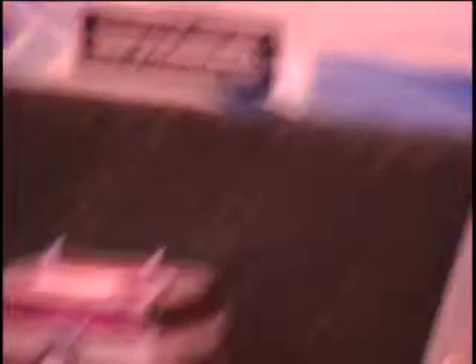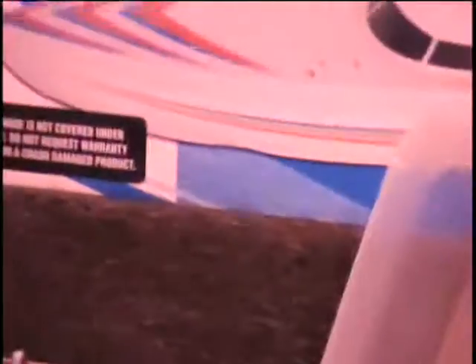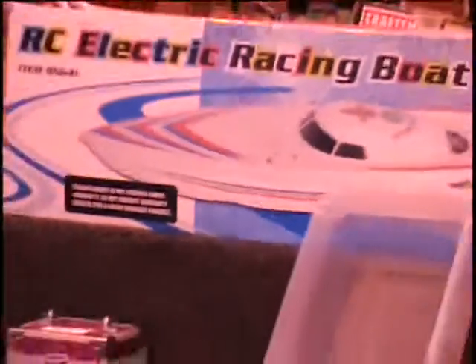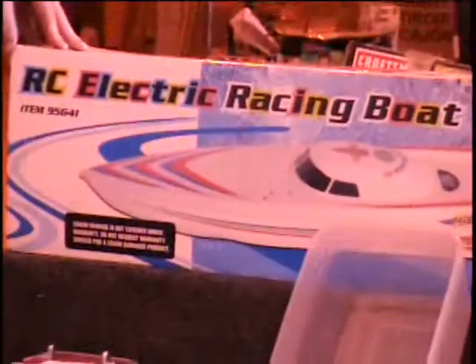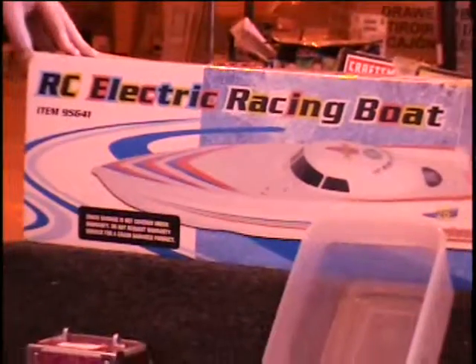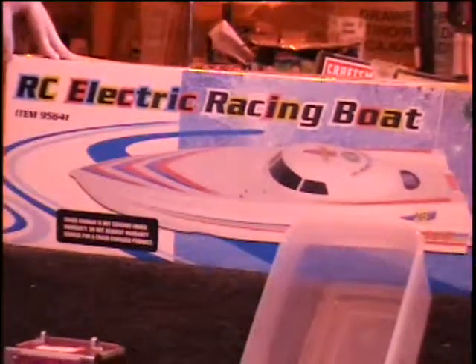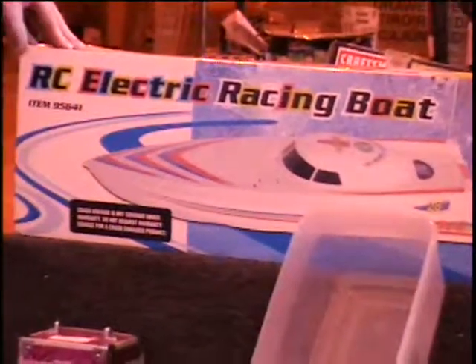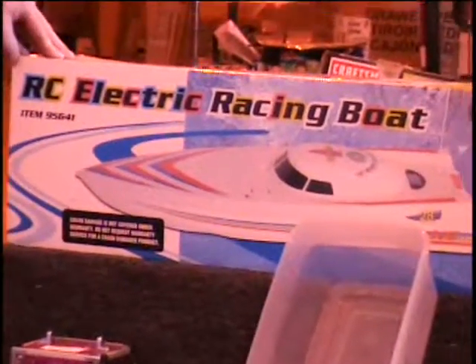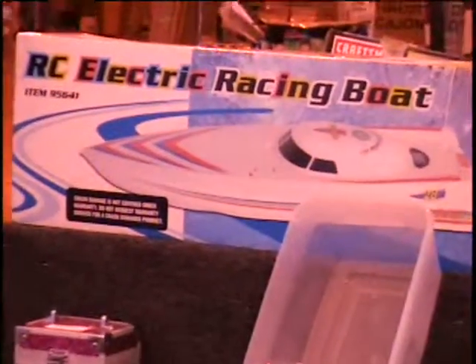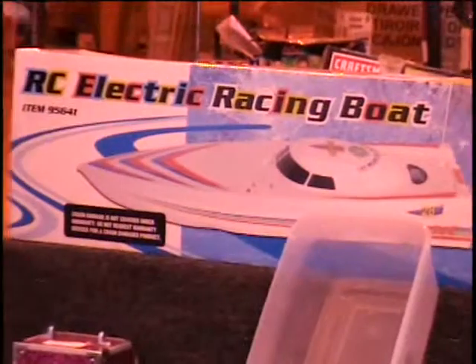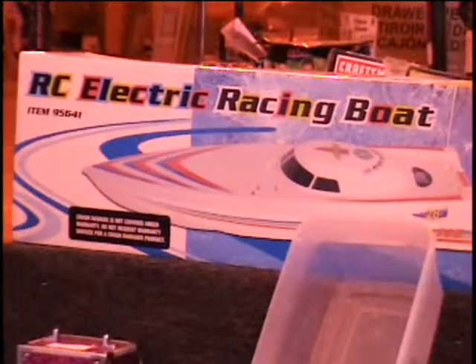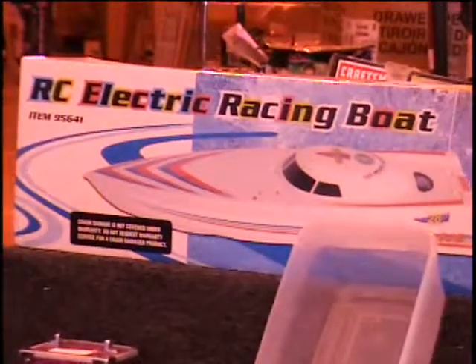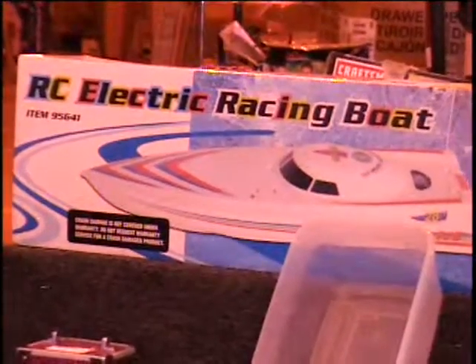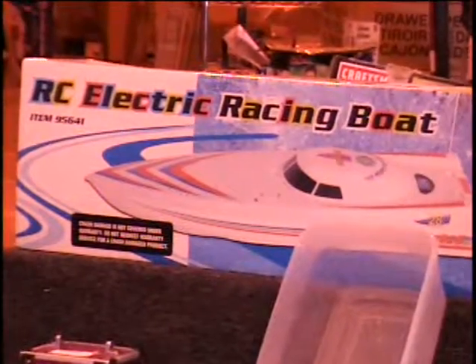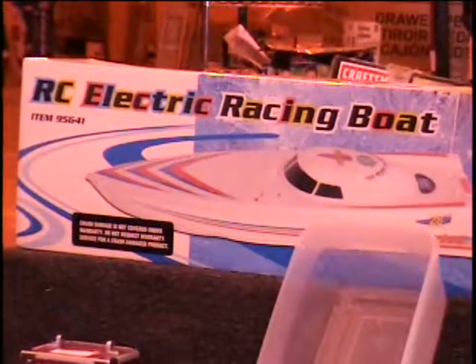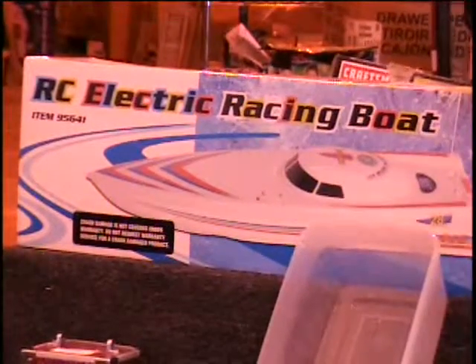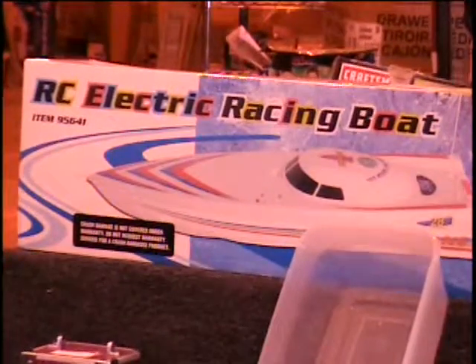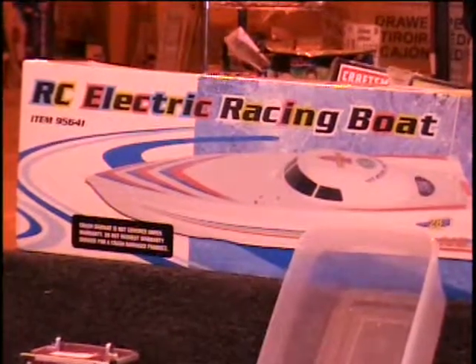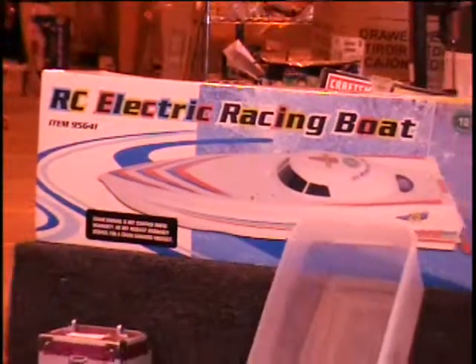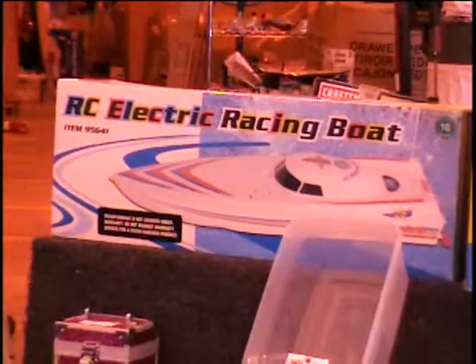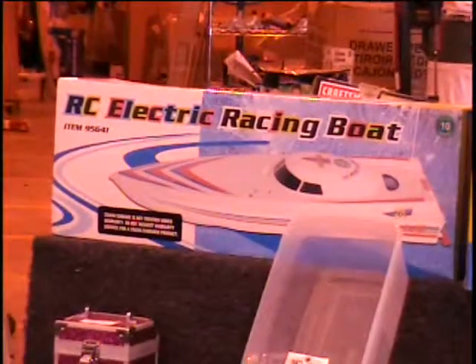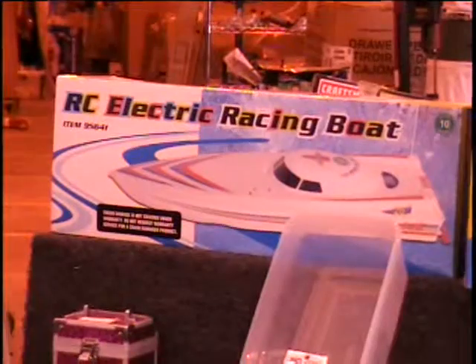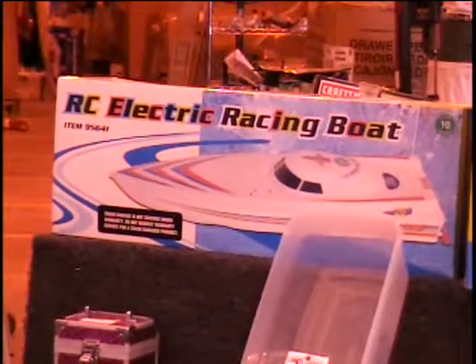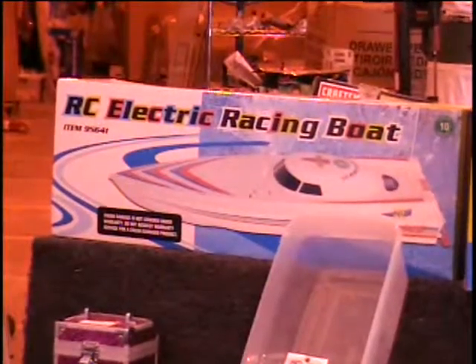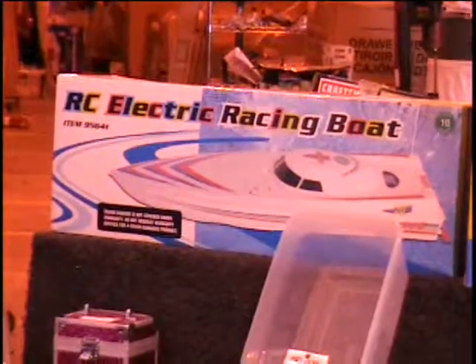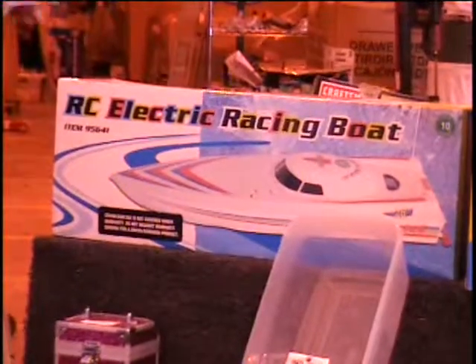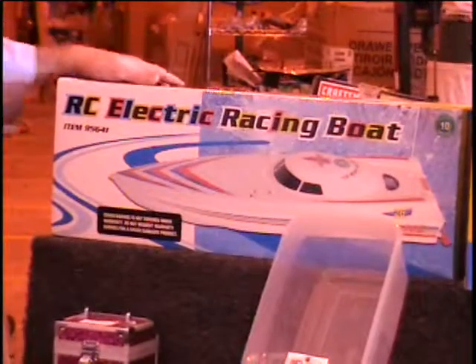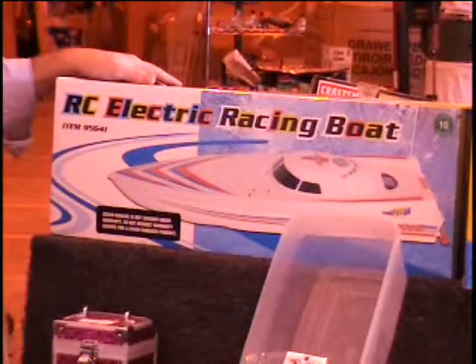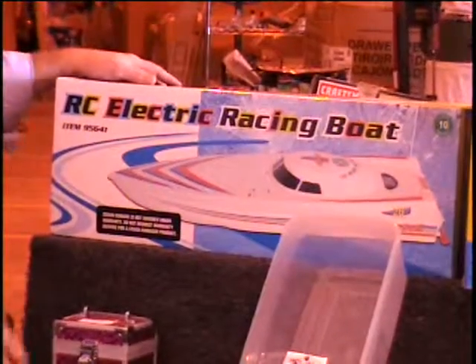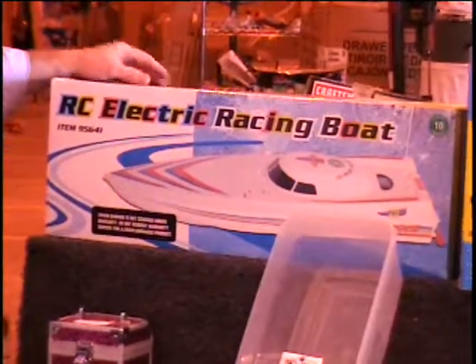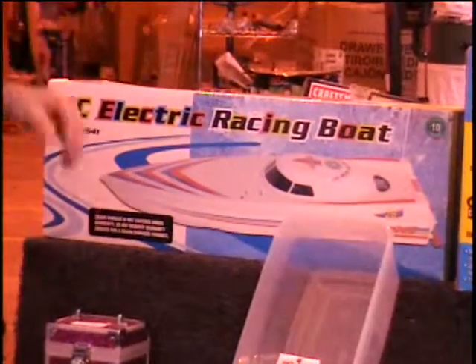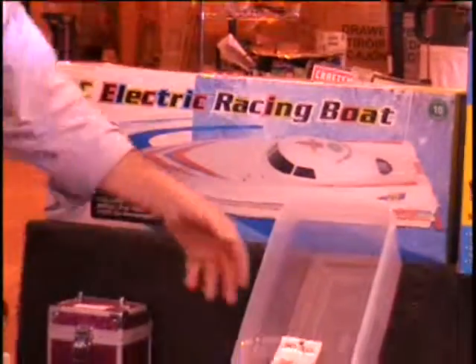Above that I've got one of the remote controlled electric racing boats. These are twin engine boats. They're fully remote controlled with proportional steering. I think that's how they phrase it. Harbor Freight sells this for $59.99. Colin, give me a bid.